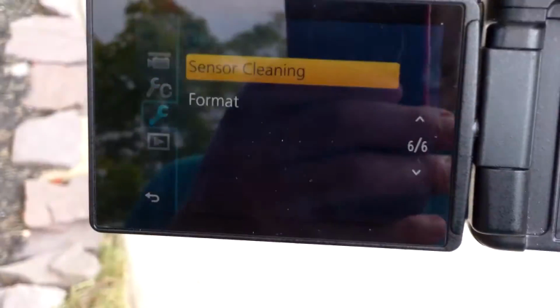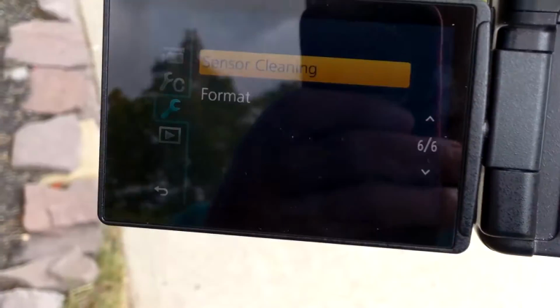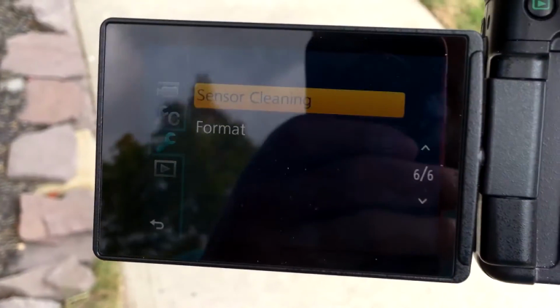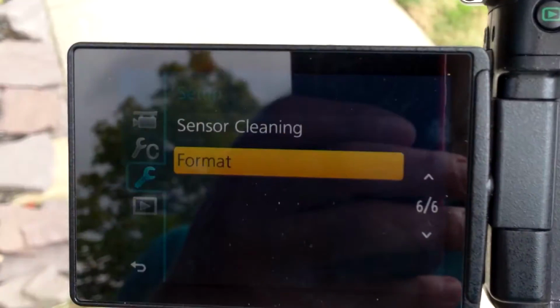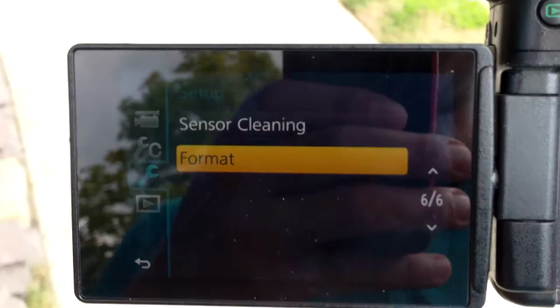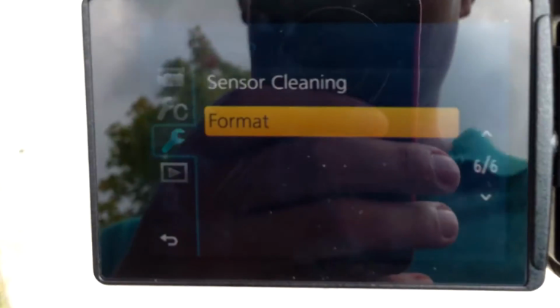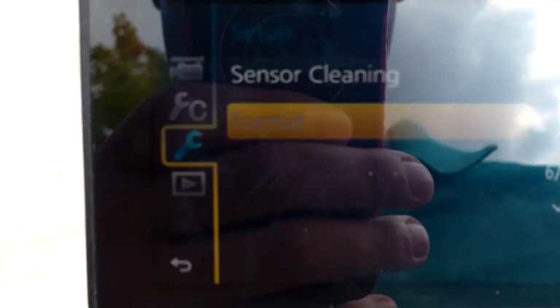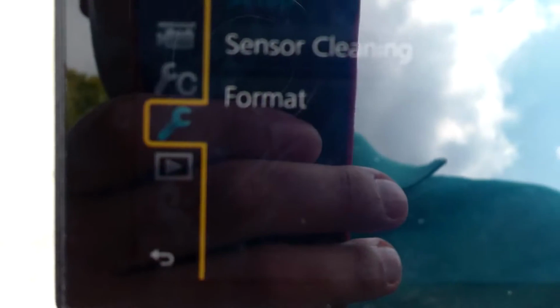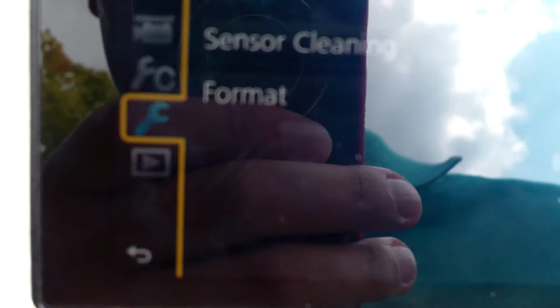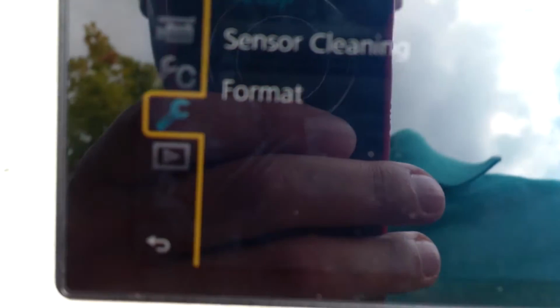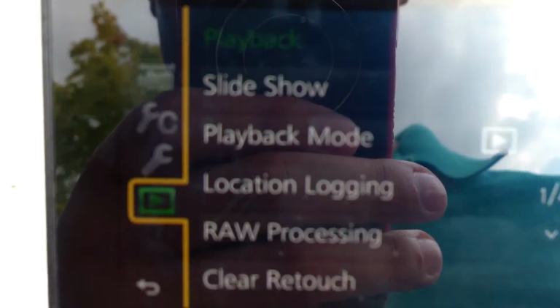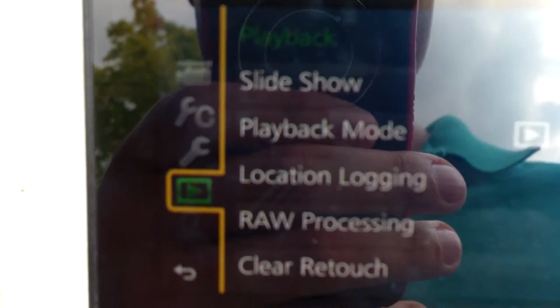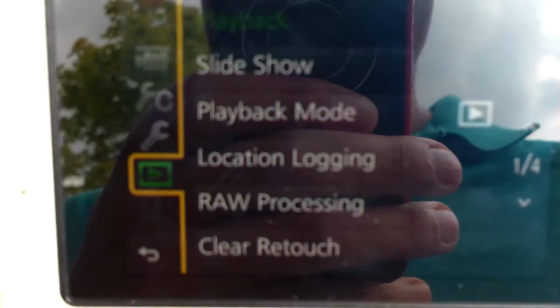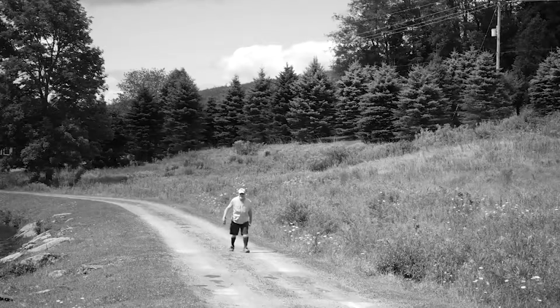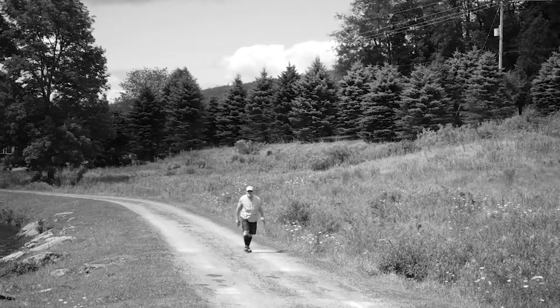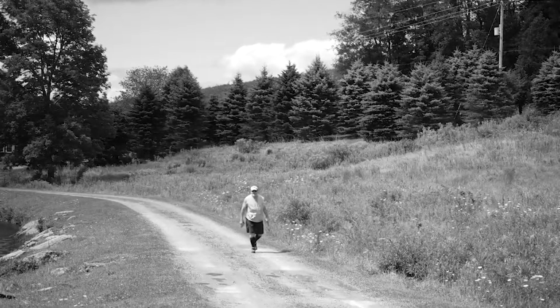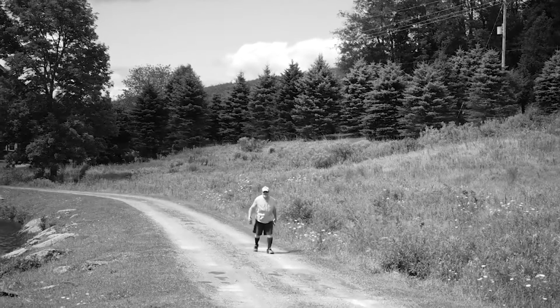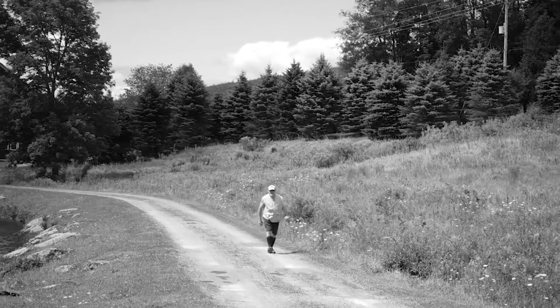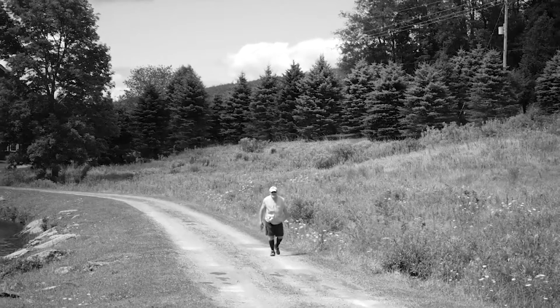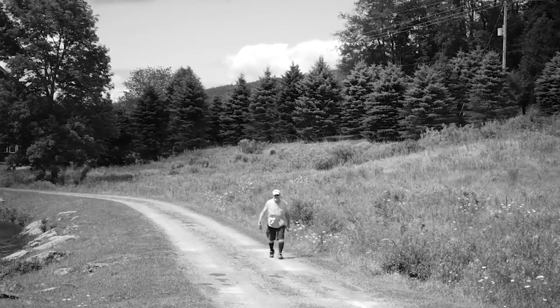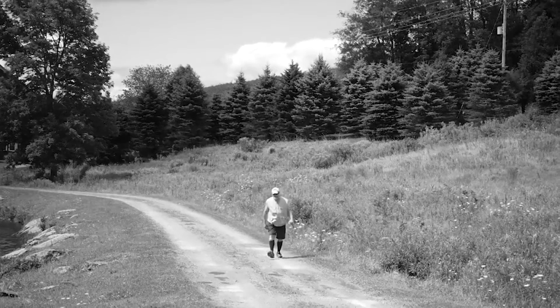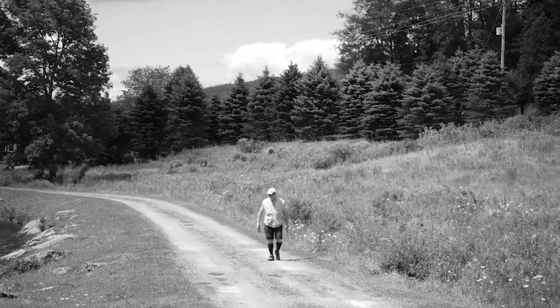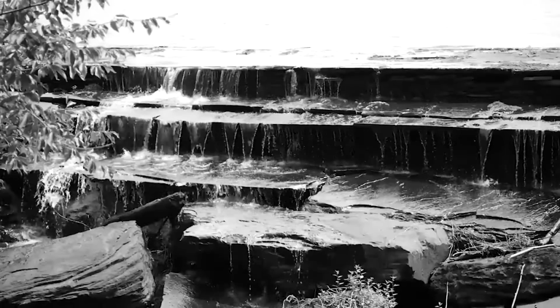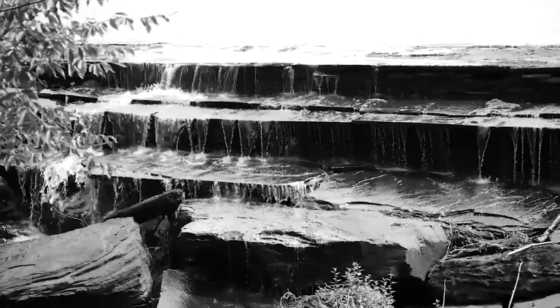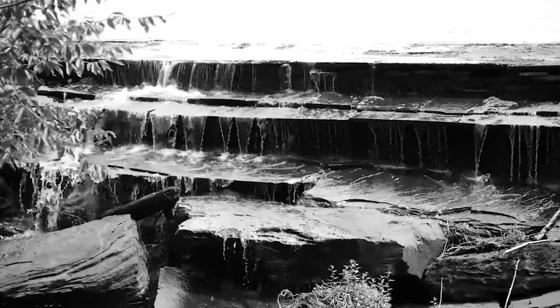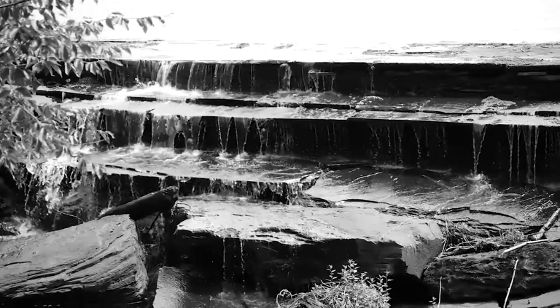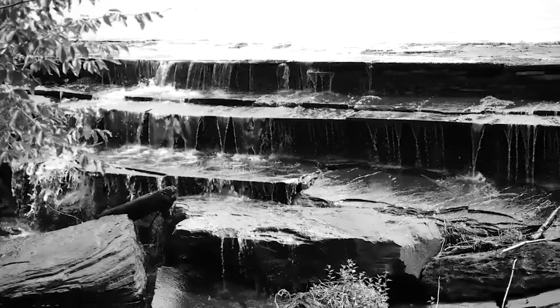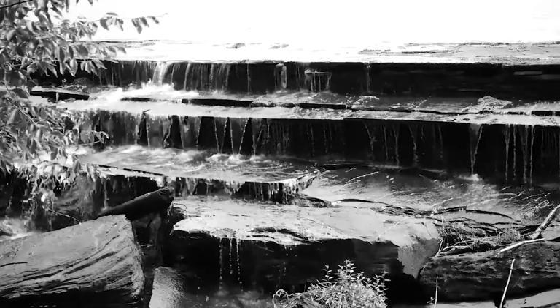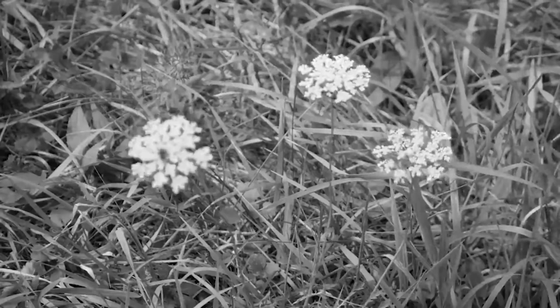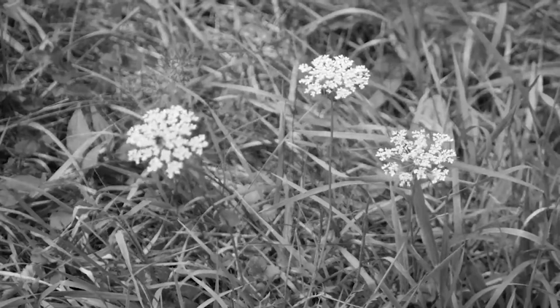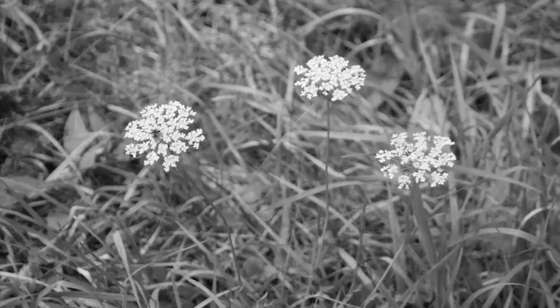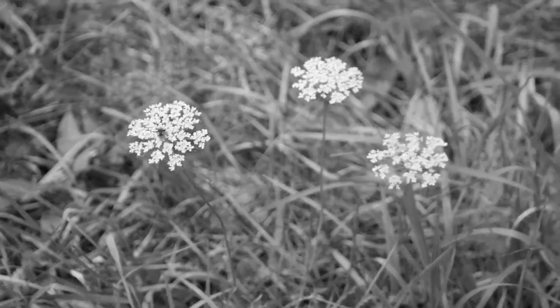Settings-wise, this thing's got some sweet settings. Don't even get me started on the settings here. You have so many modes, from 24 frames to monochrome.